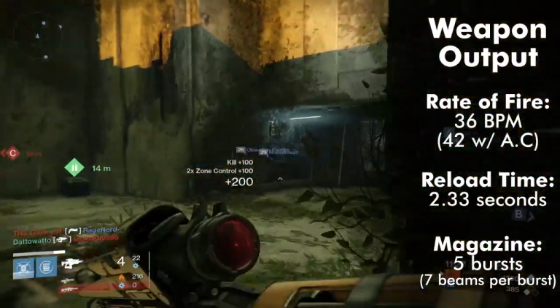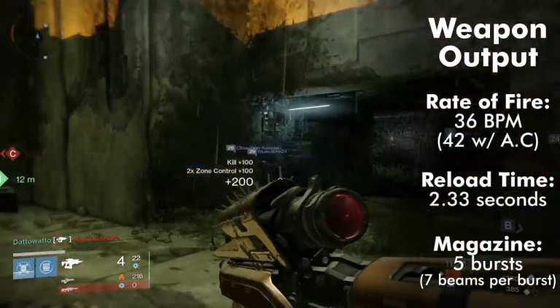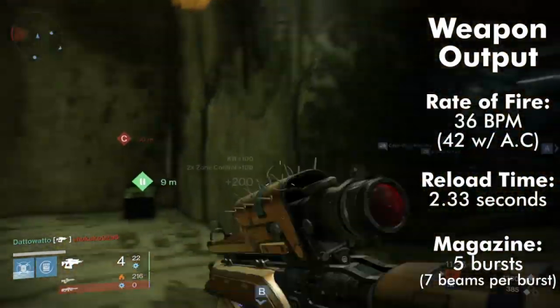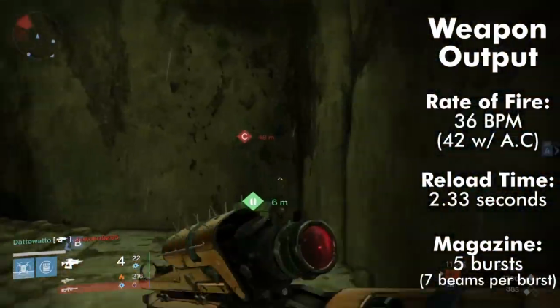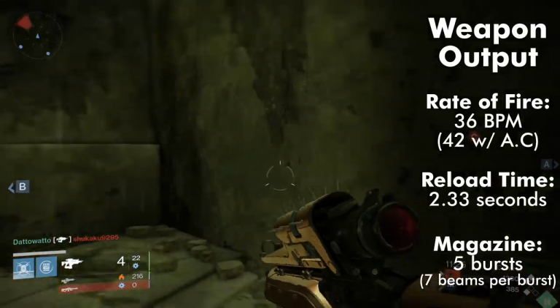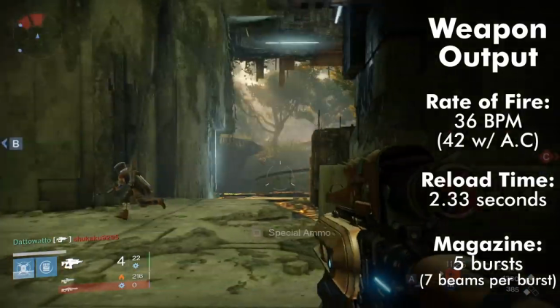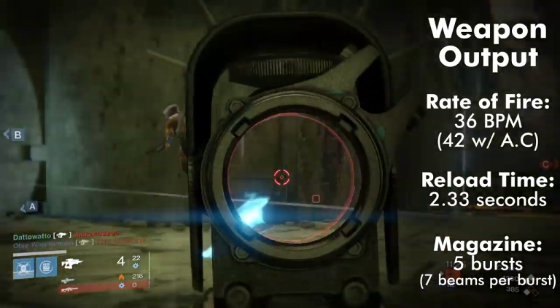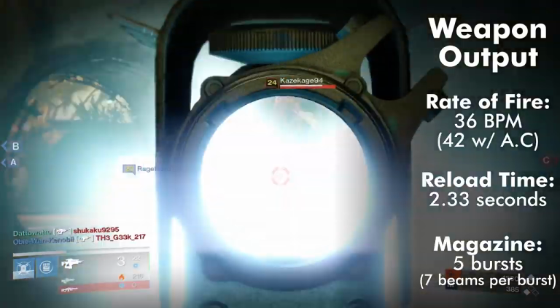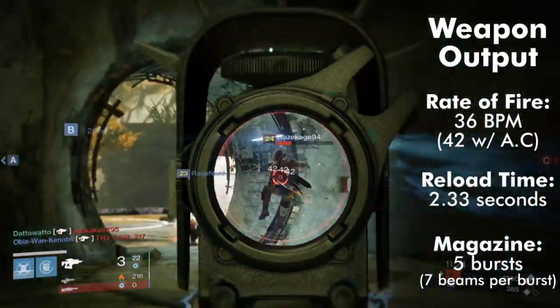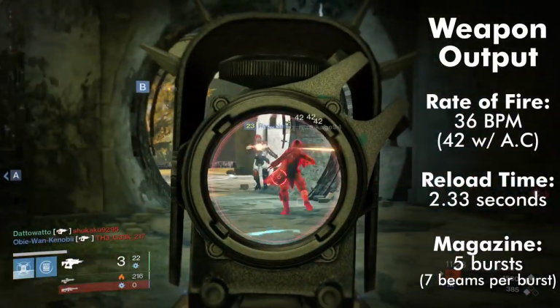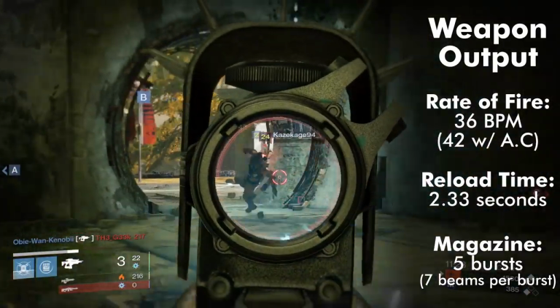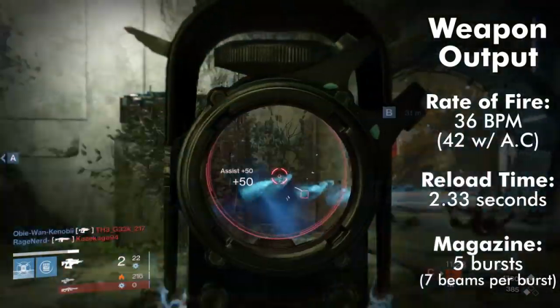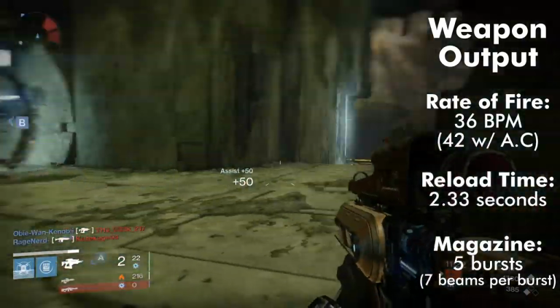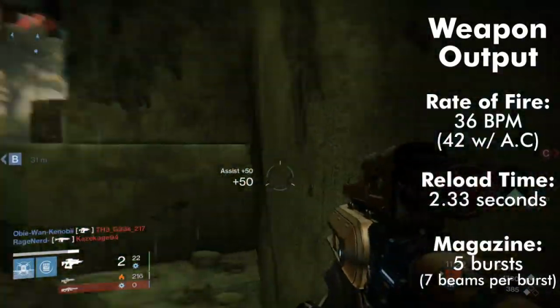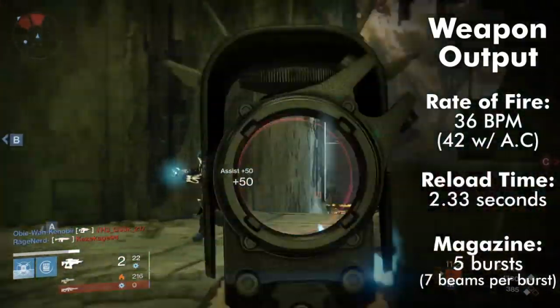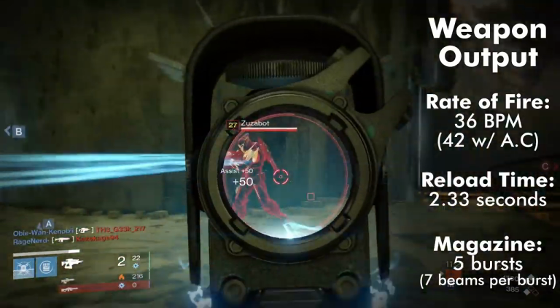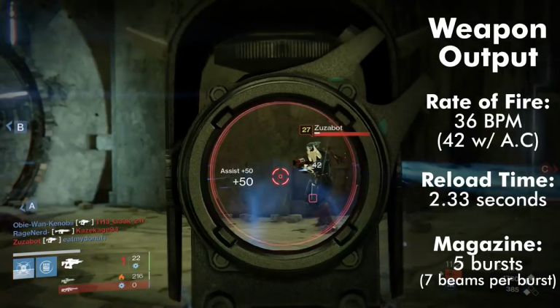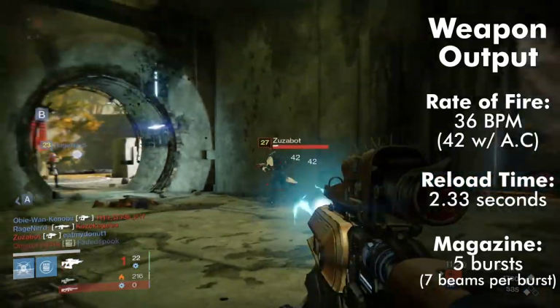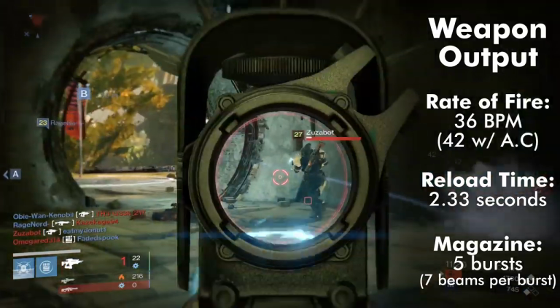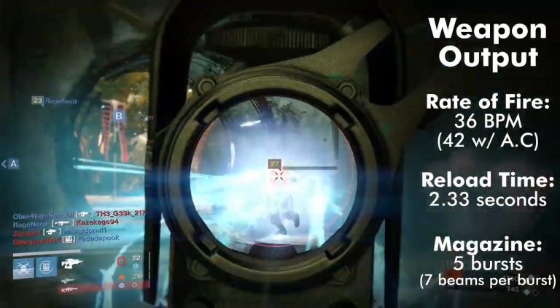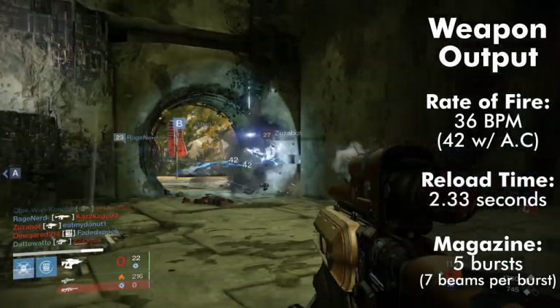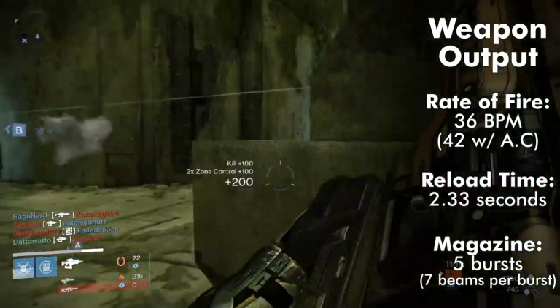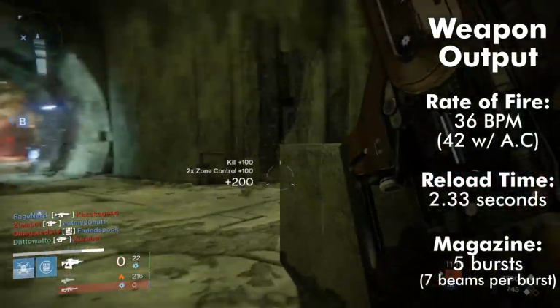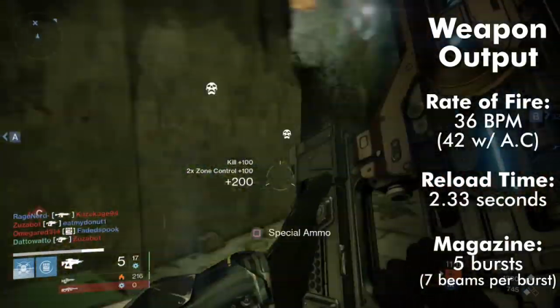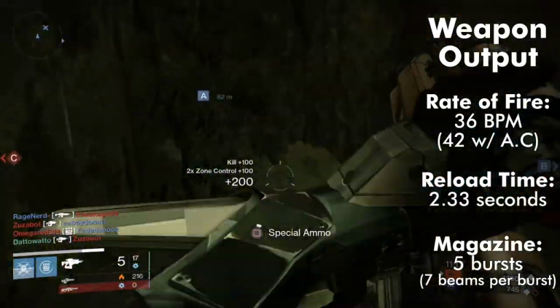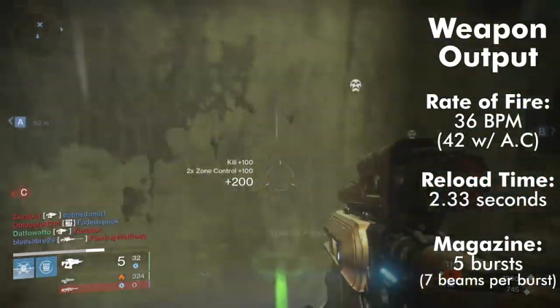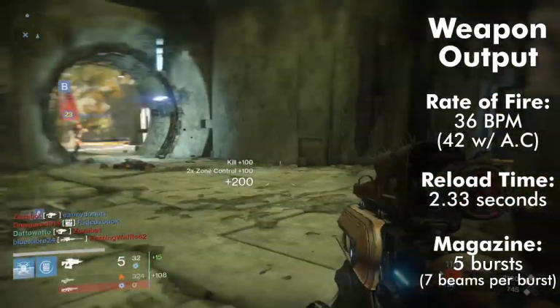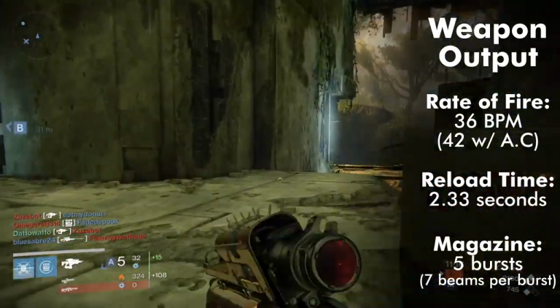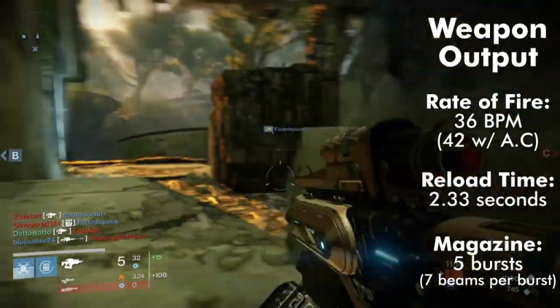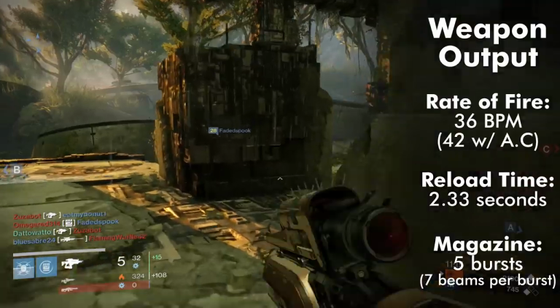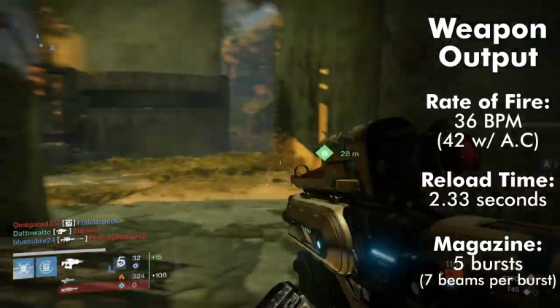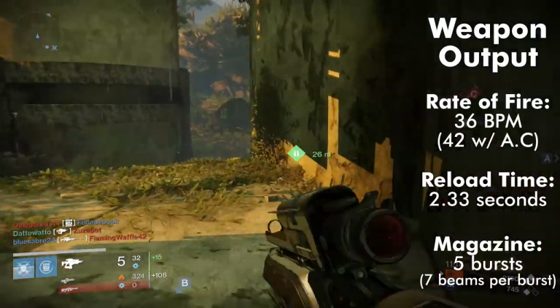Its reload time is 2.33 seconds, above average for fusion rifles. Magazine capacity is also above average, with Plan C having 5 rounds per magazine, although its maximum capacity is a whopping 30 rounds, much higher than average.